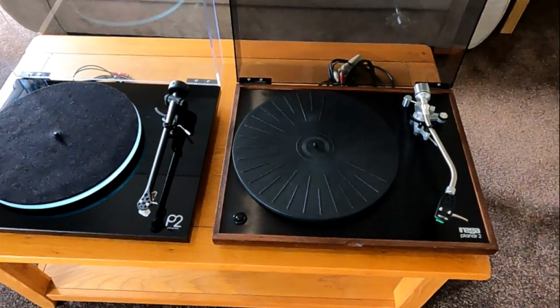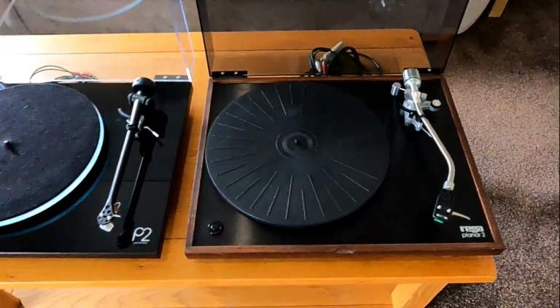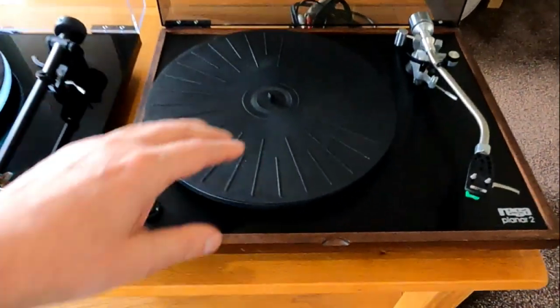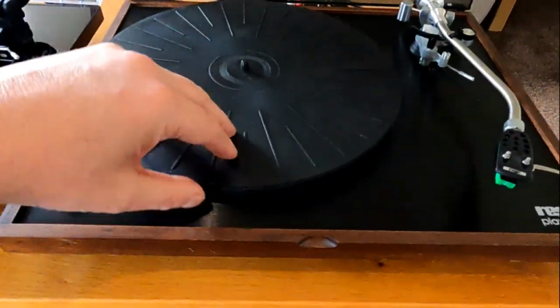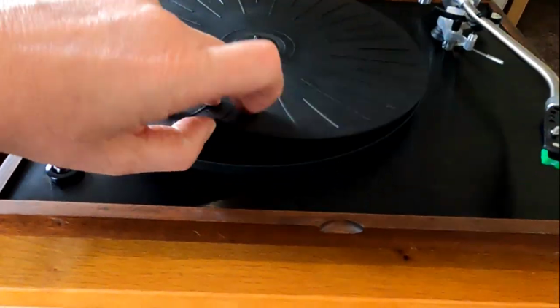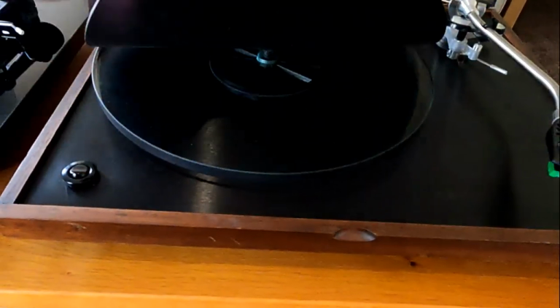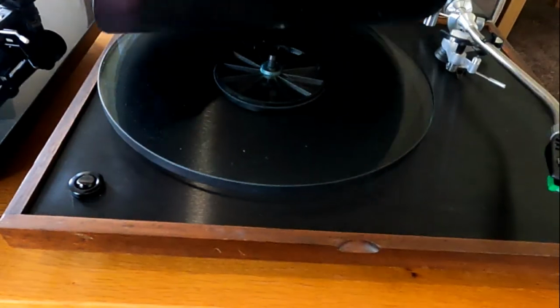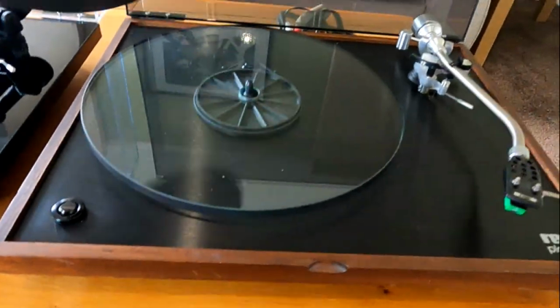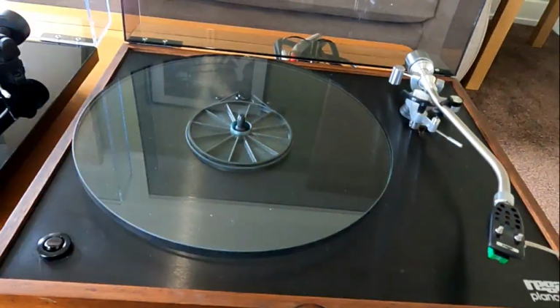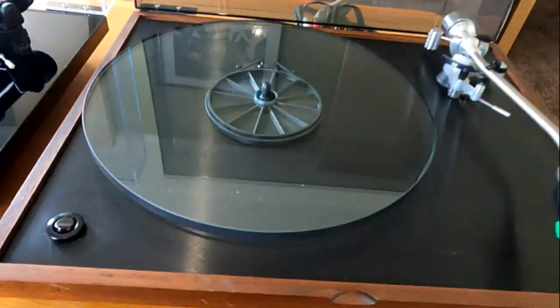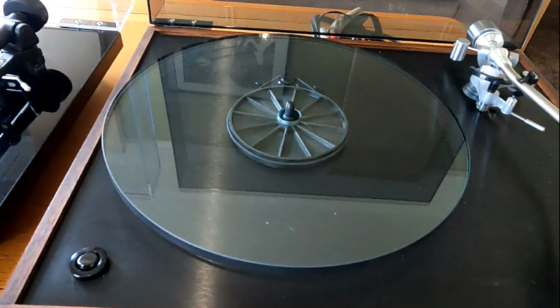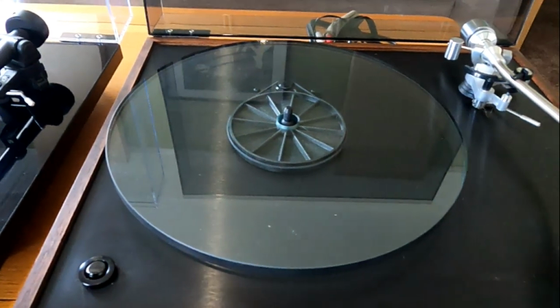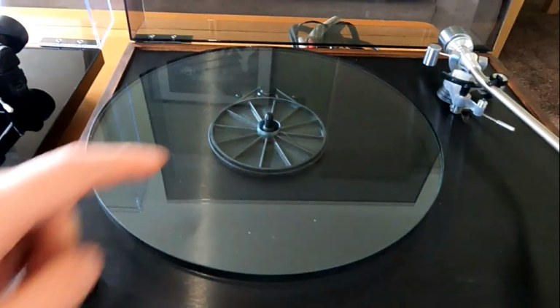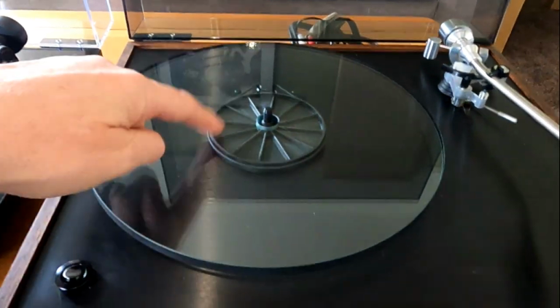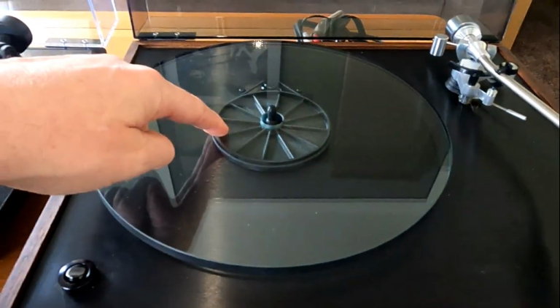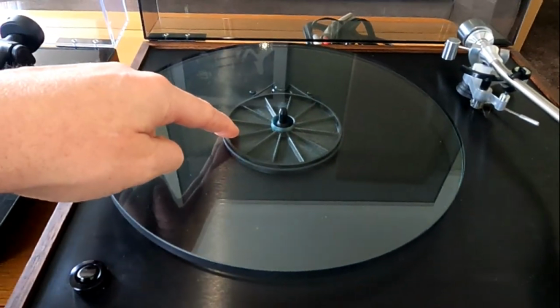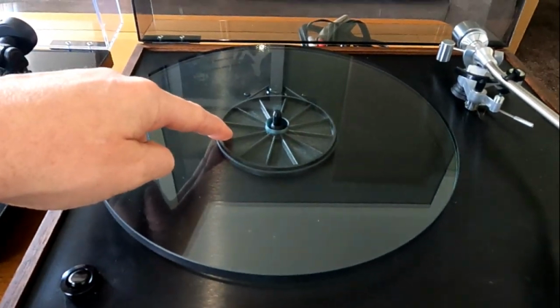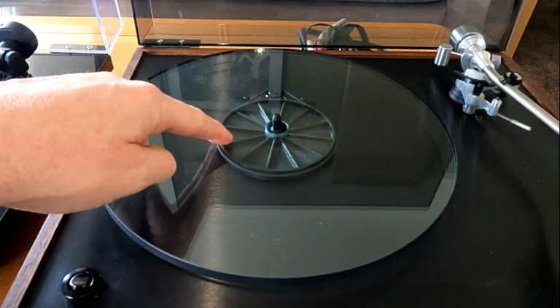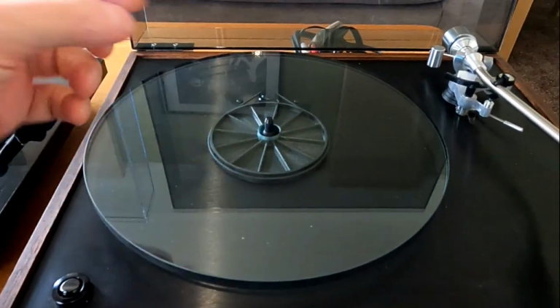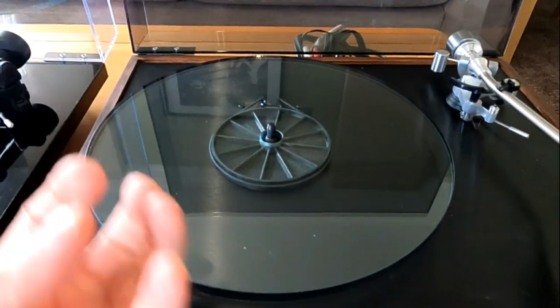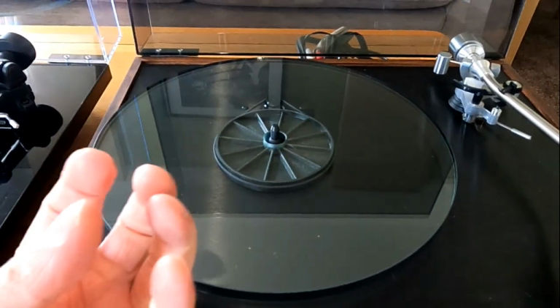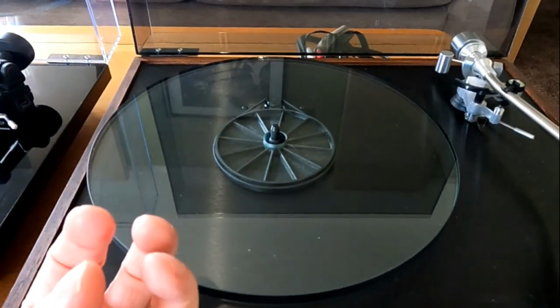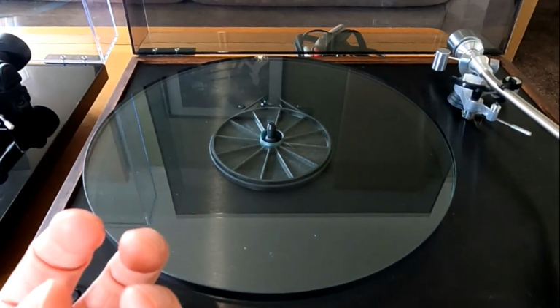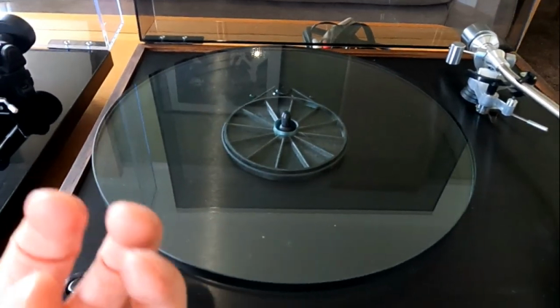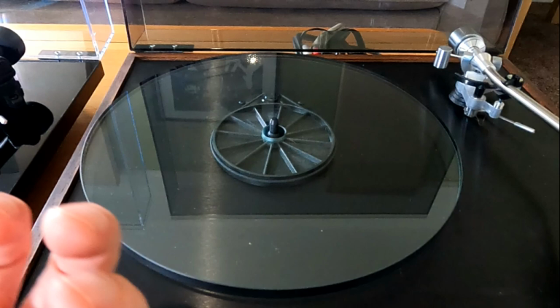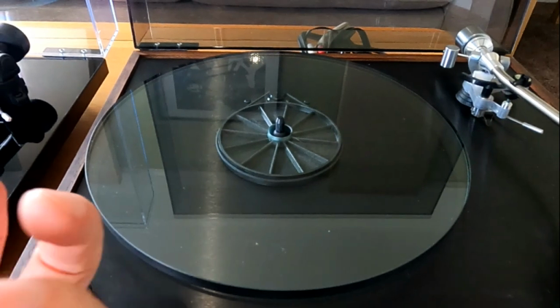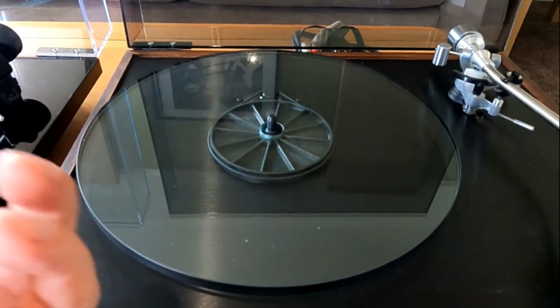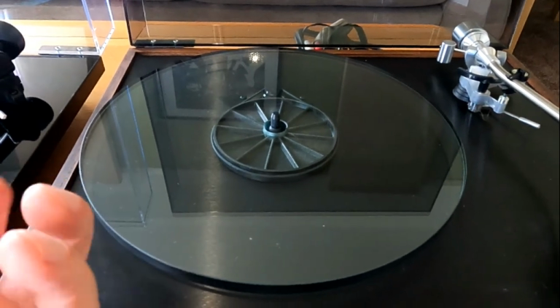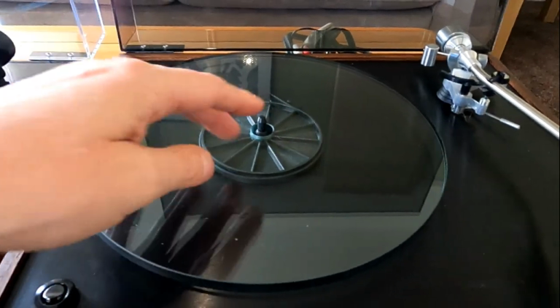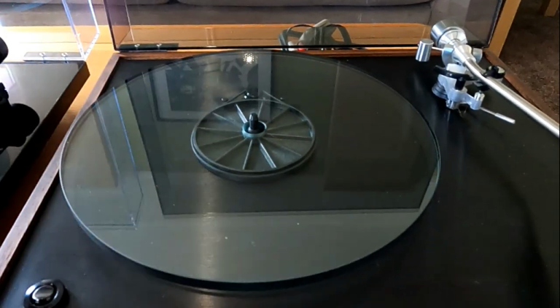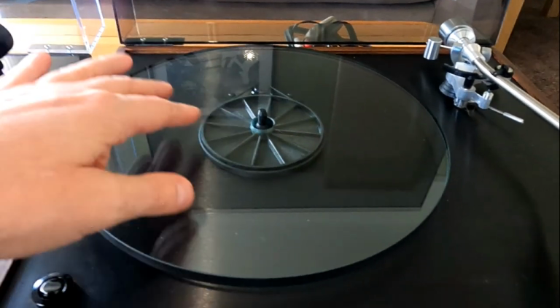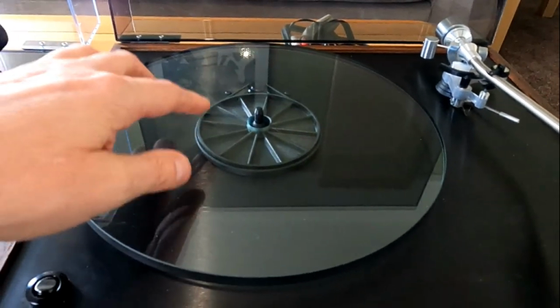Same glass platter underneath - exactly the same glass platter, pretty much. Same phenolic resin subplatter. I think the brass part at the bottom of the bearing is slightly different on the modern ones, but the parts are still interchangeable.